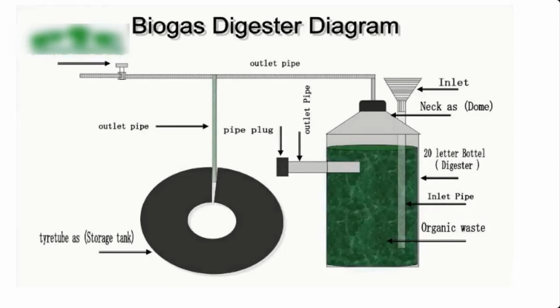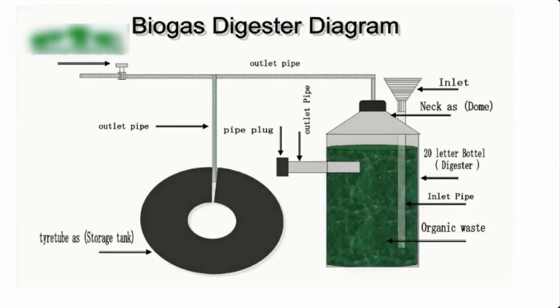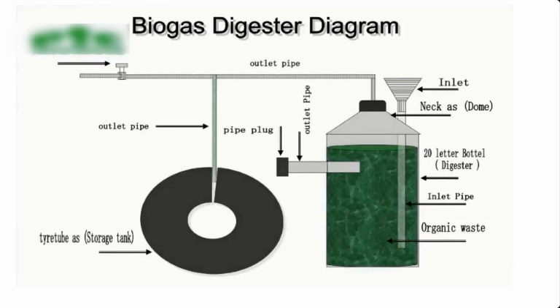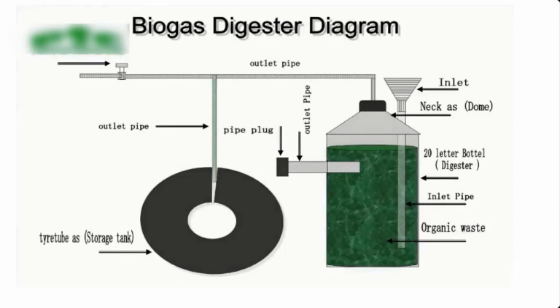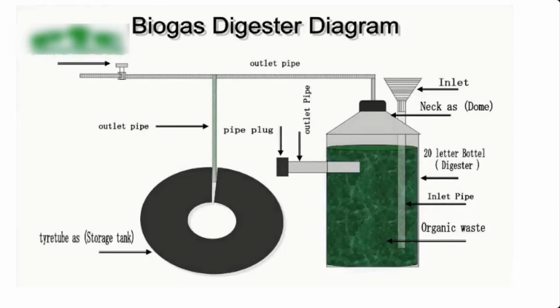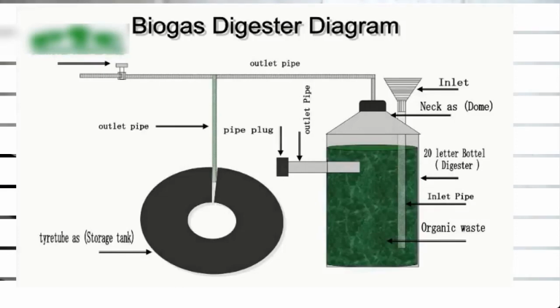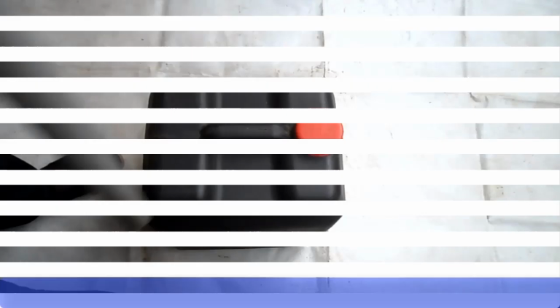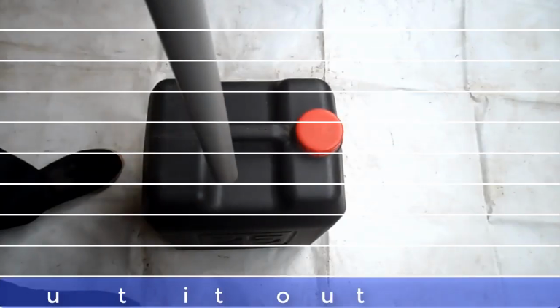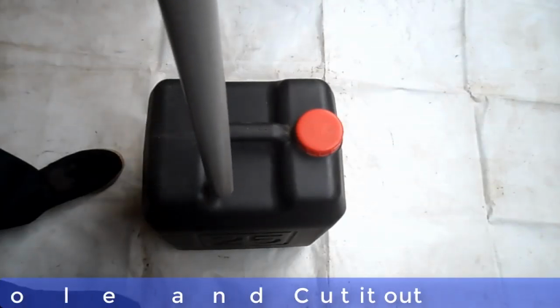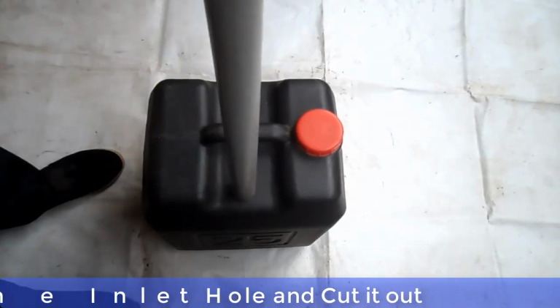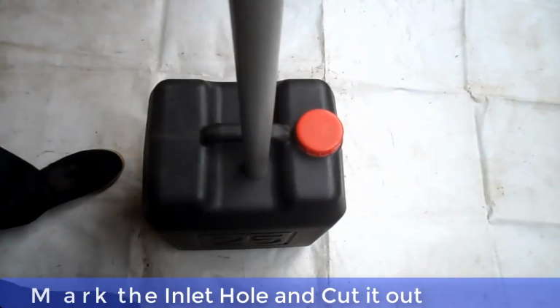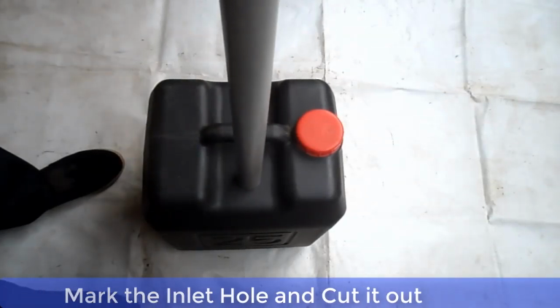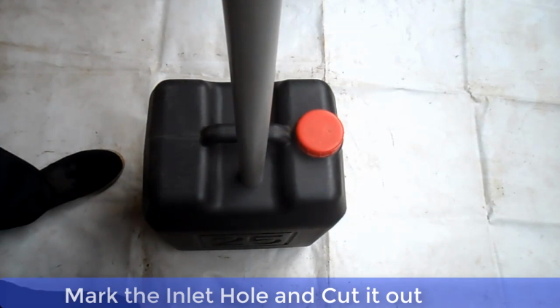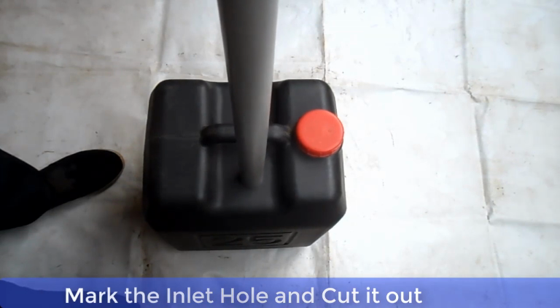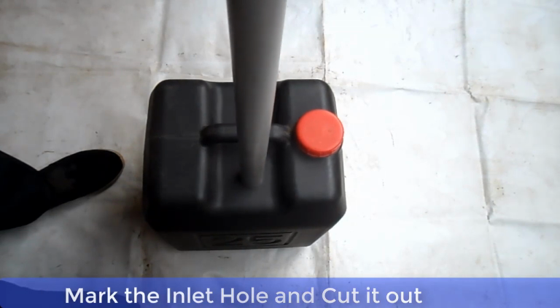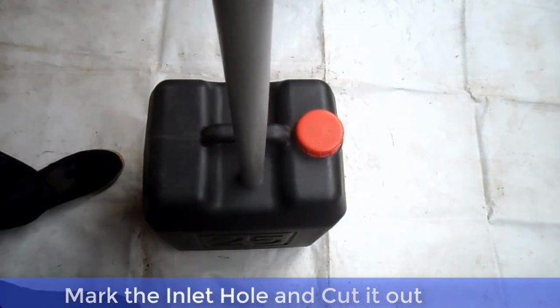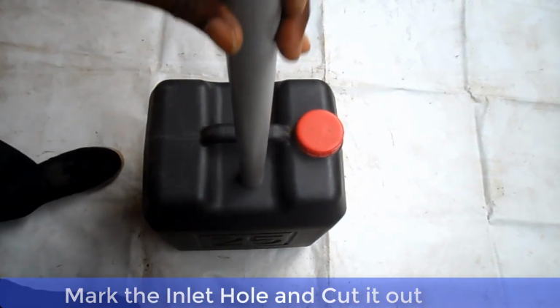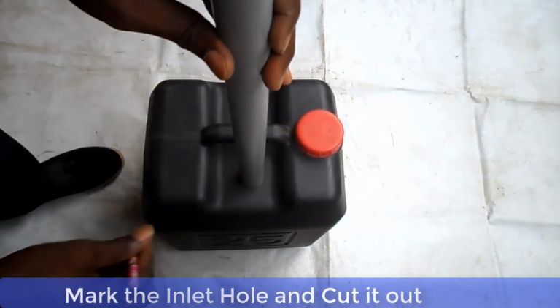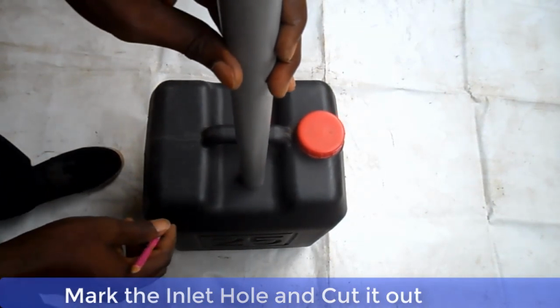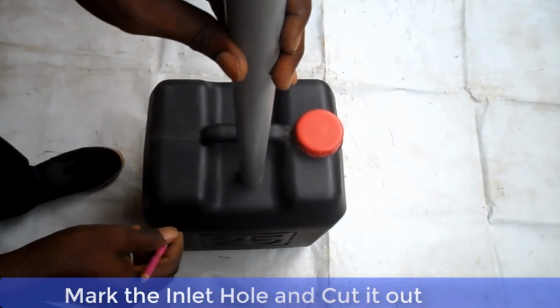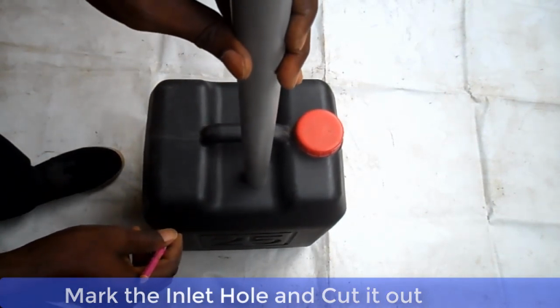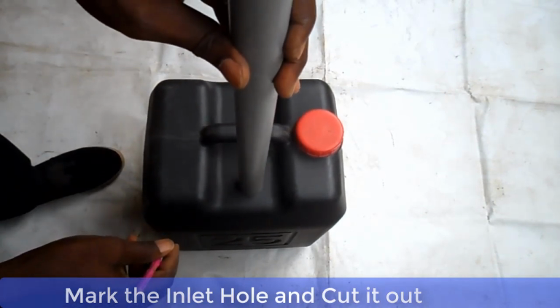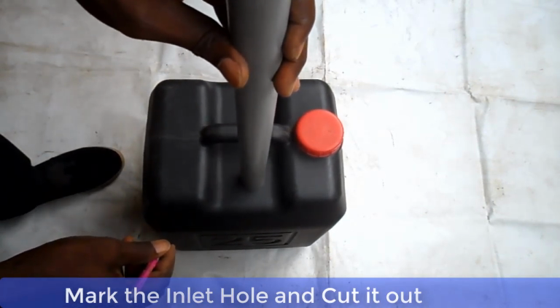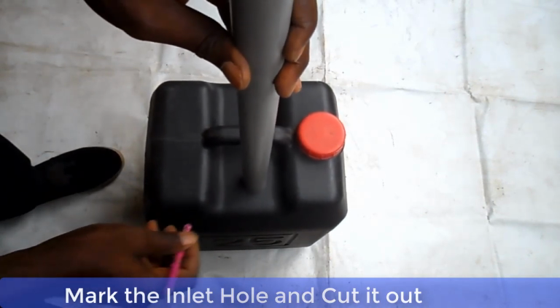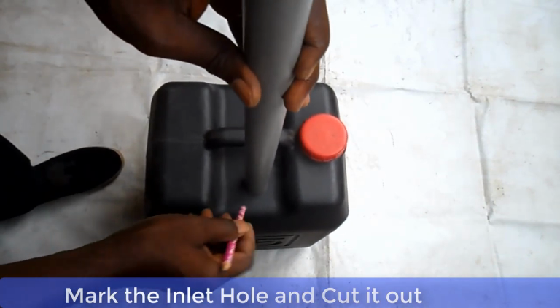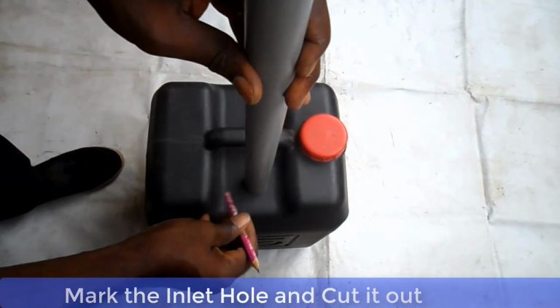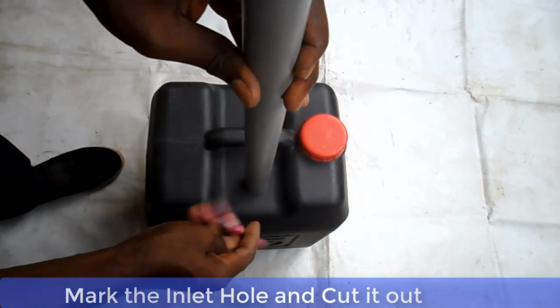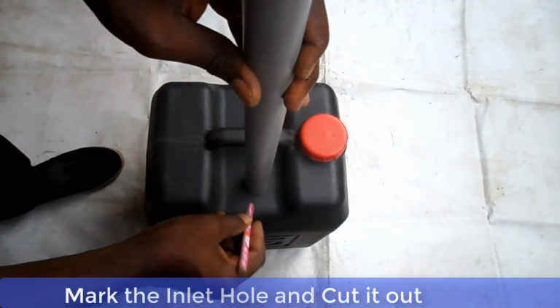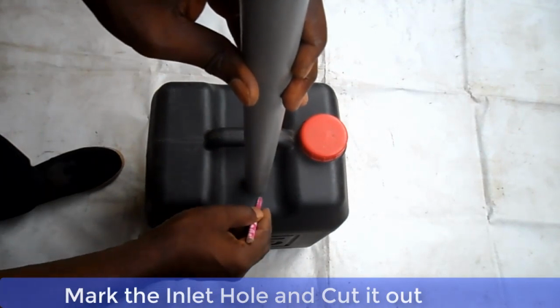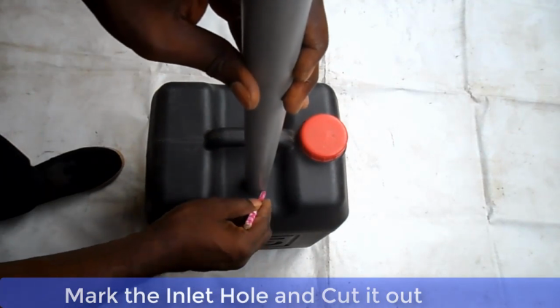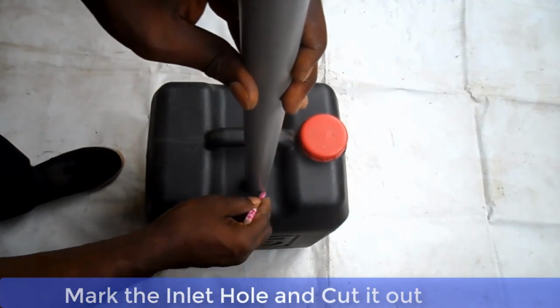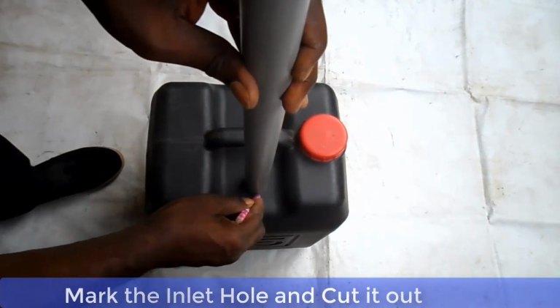Now let me show you how to construct the biodigester. The first thing you should do is to cut out the two holes — that is the feed inlets and outlets.